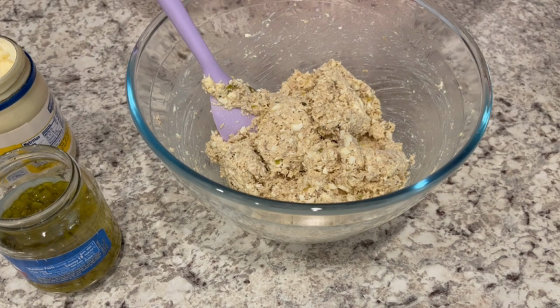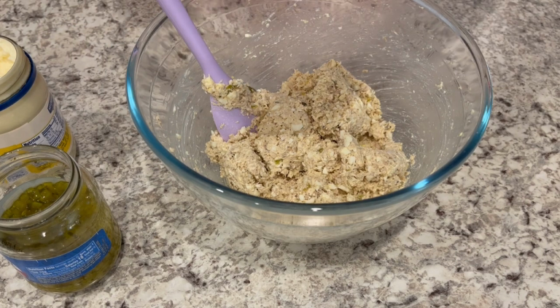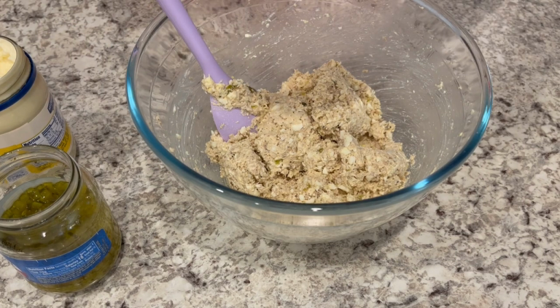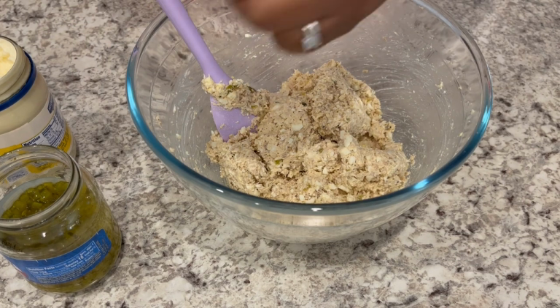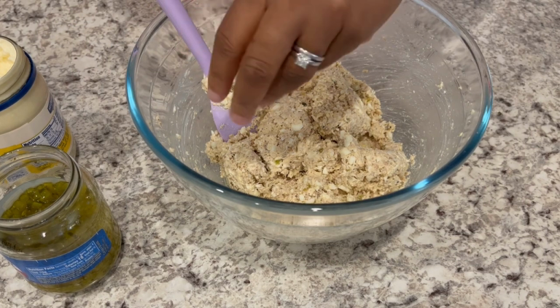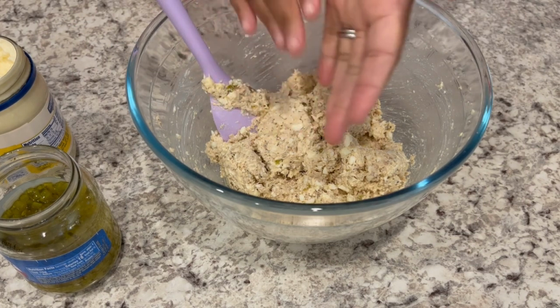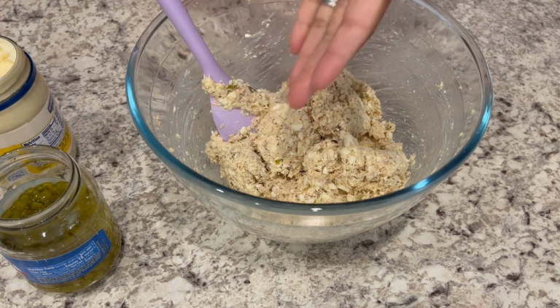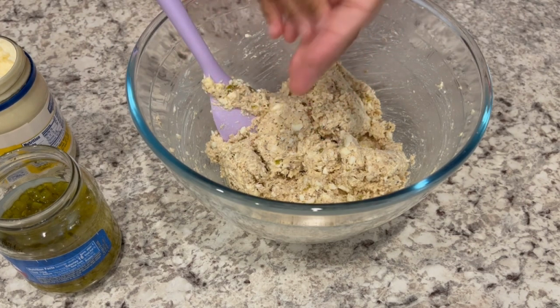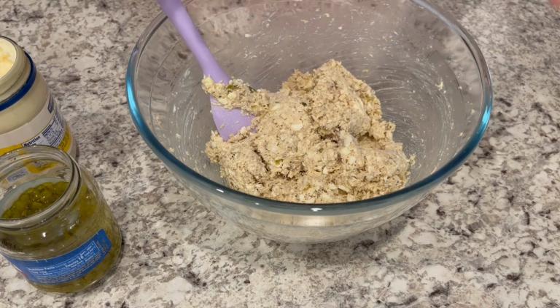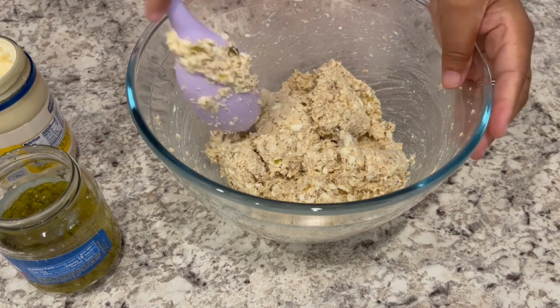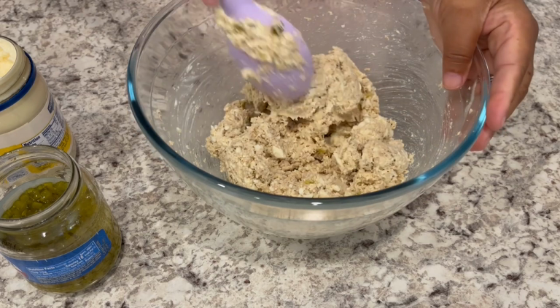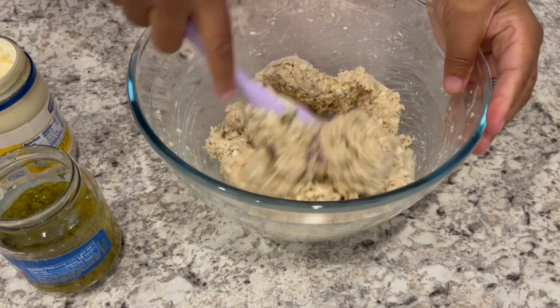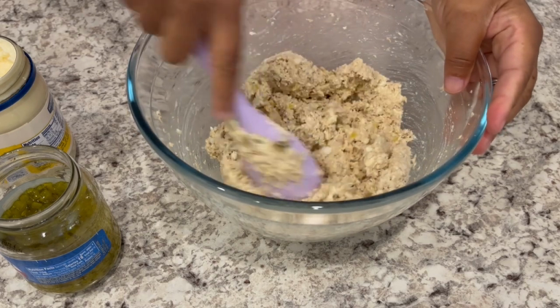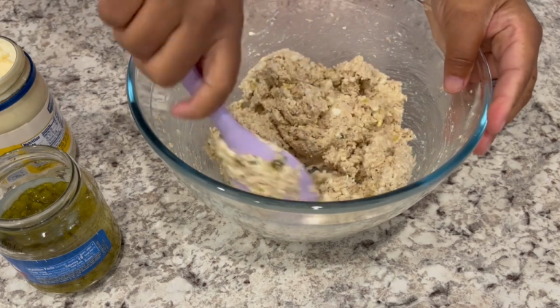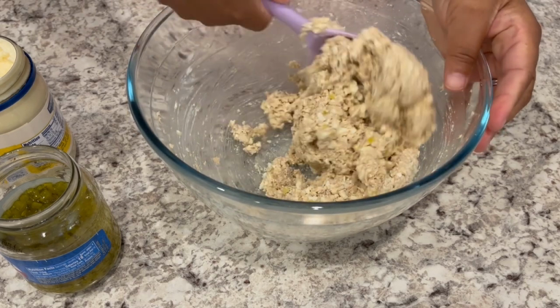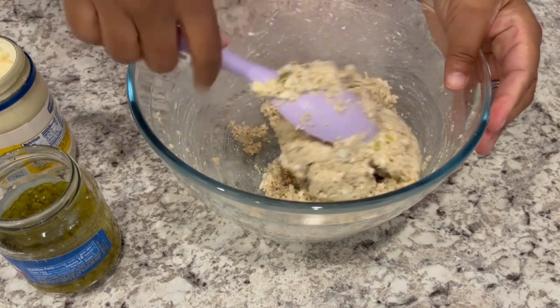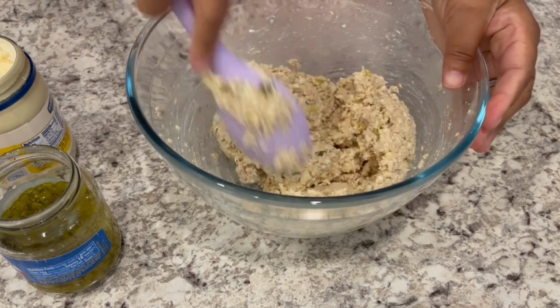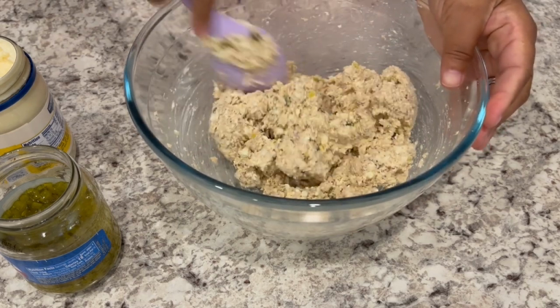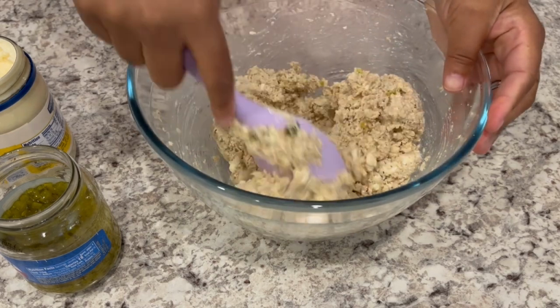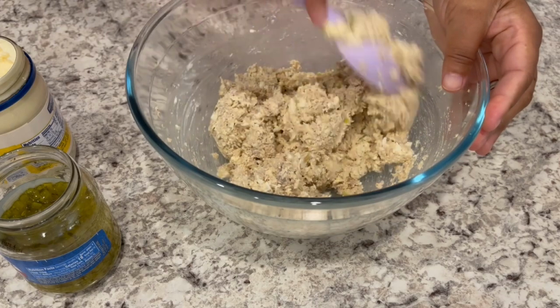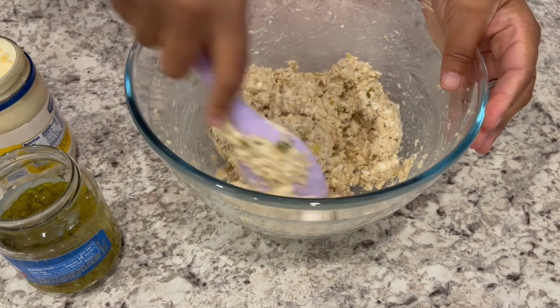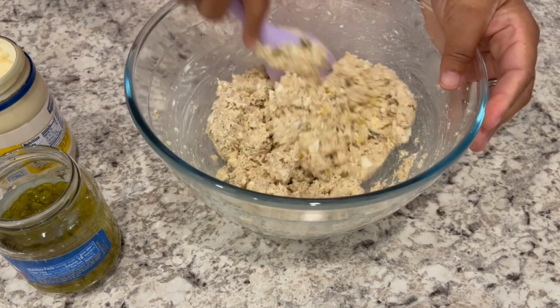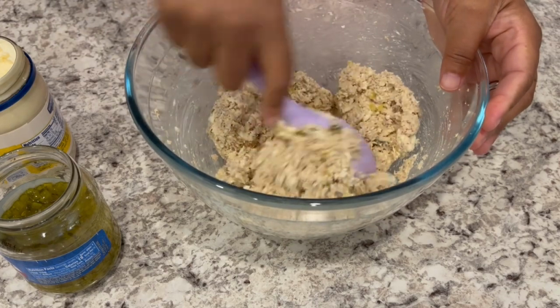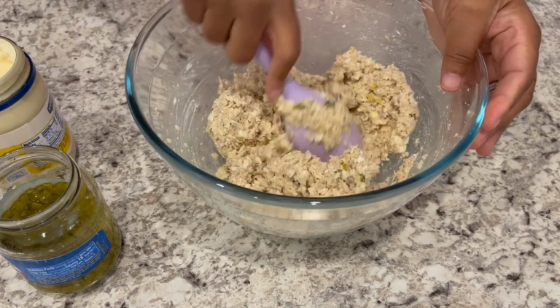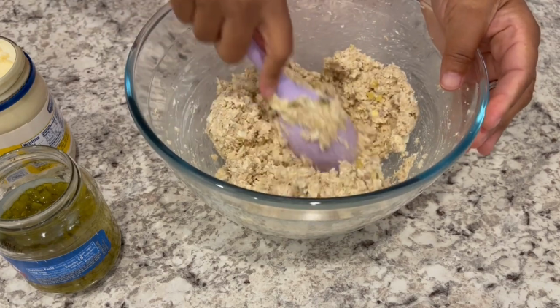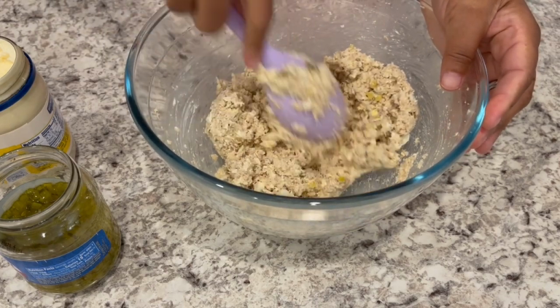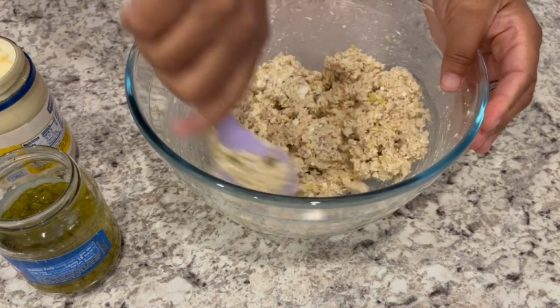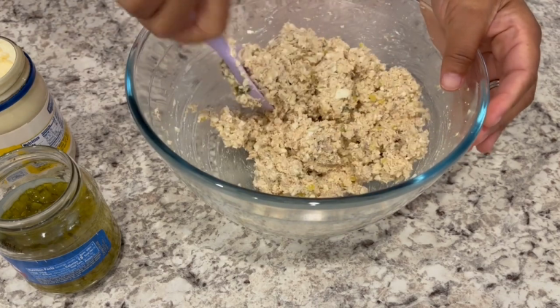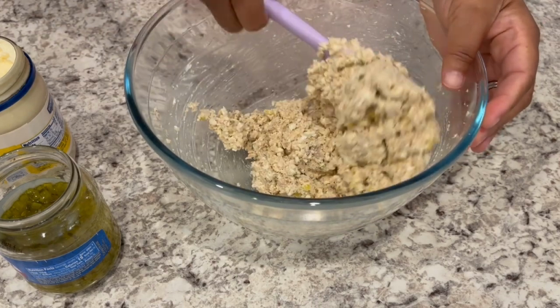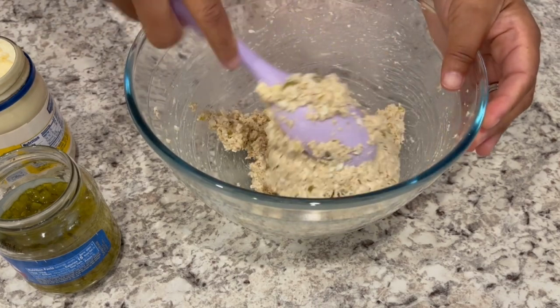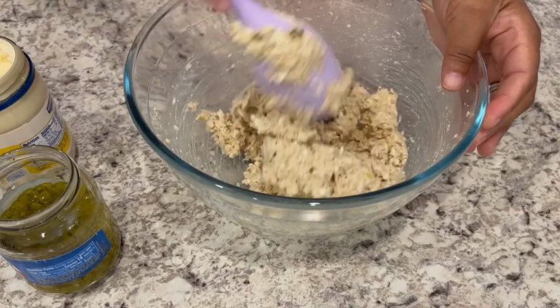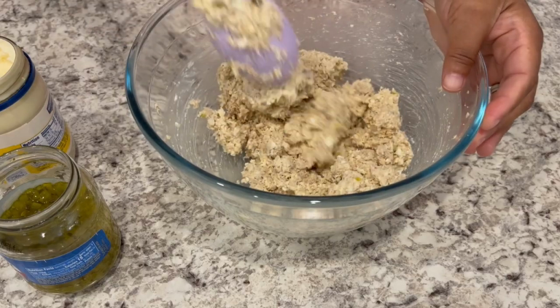I gave it a little taste and it needed a little bit more salt, so I just added it in, gave it a good stir, and then I'm going to pop this into the refrigerator and get it plated up so you can see how it all turns out.